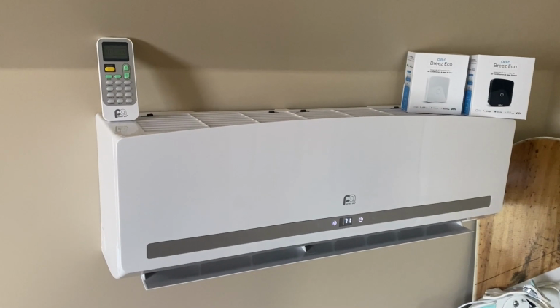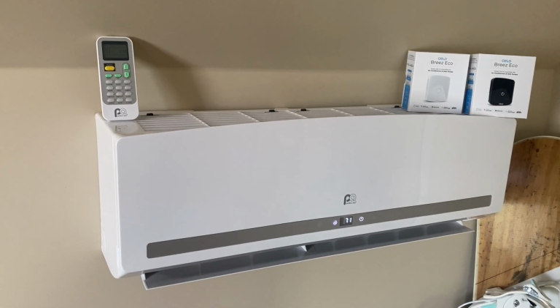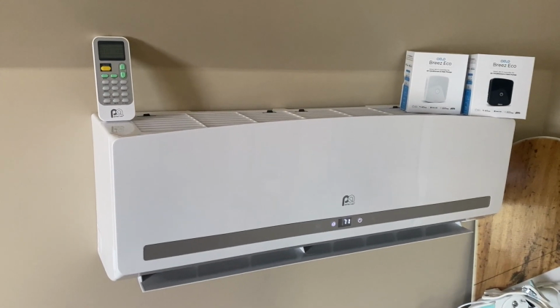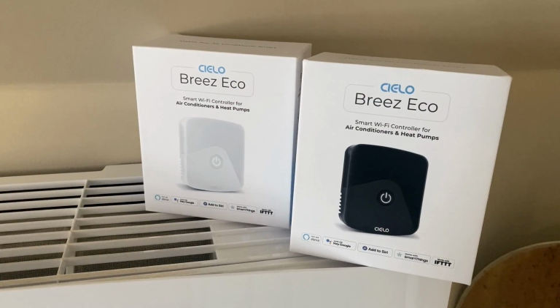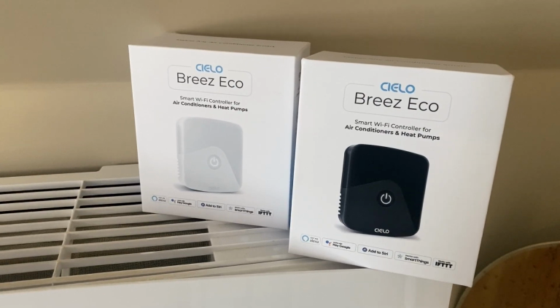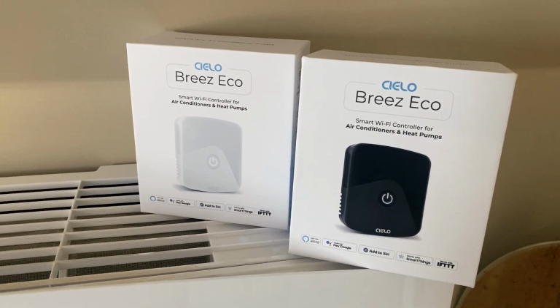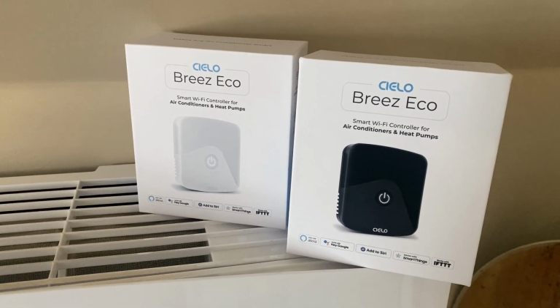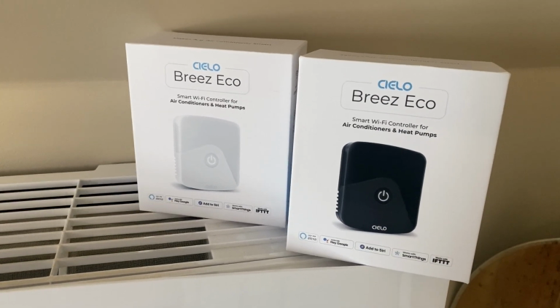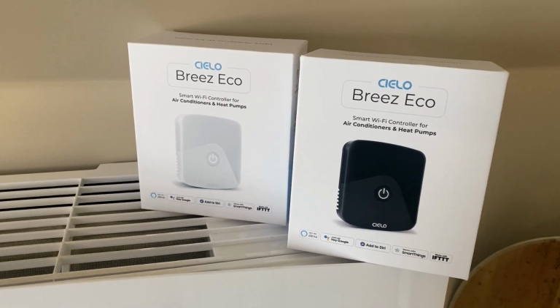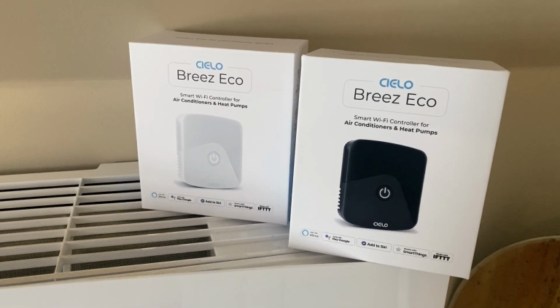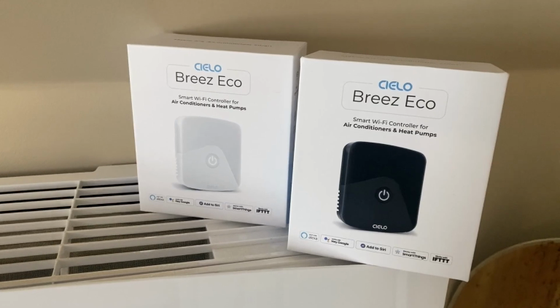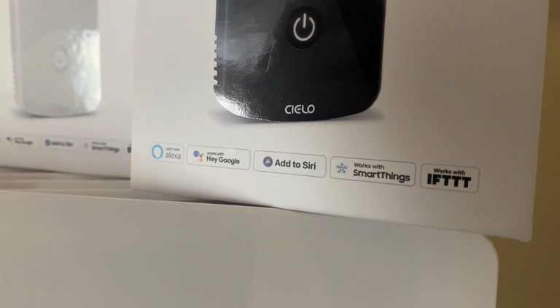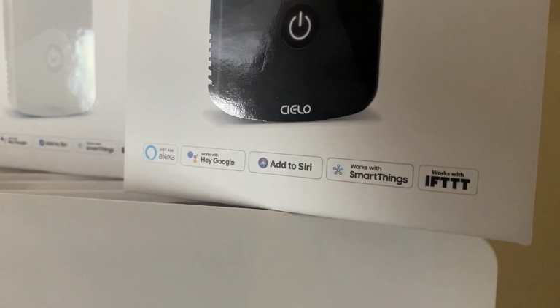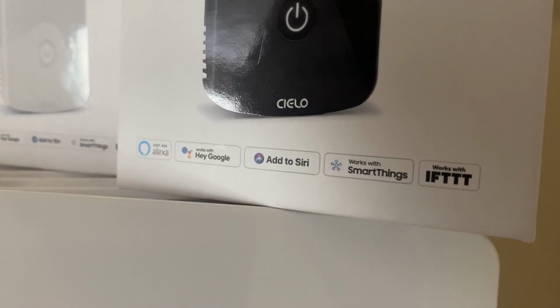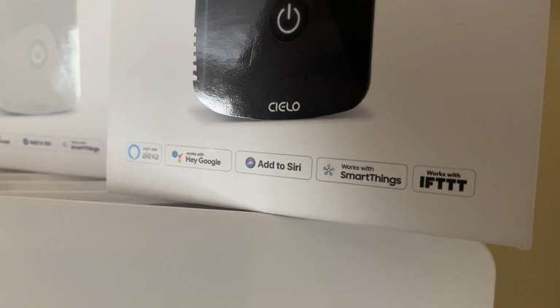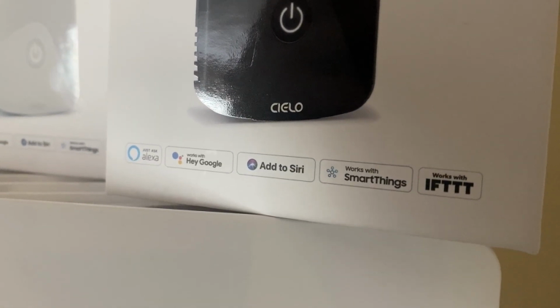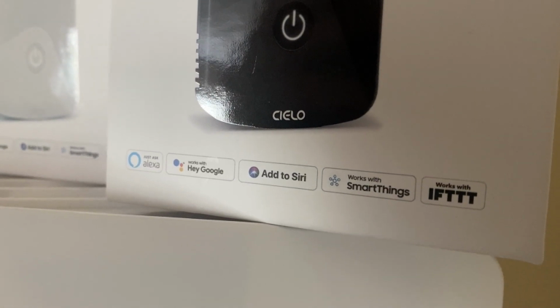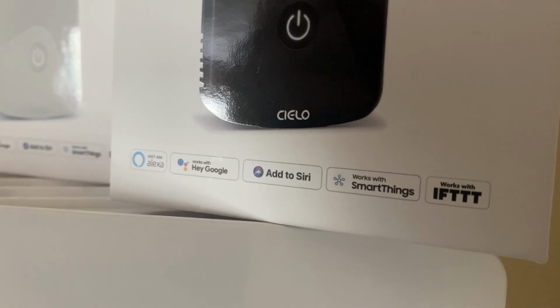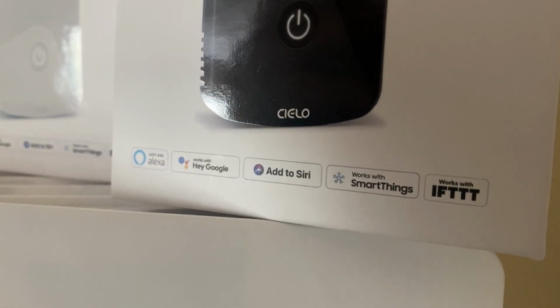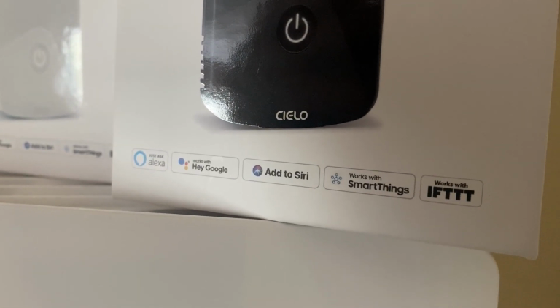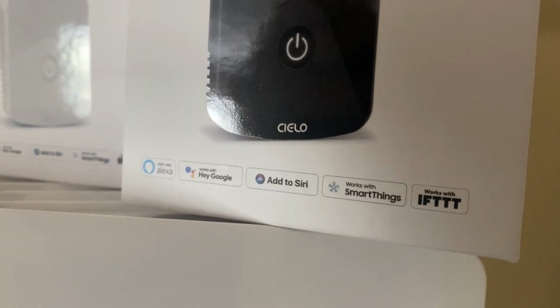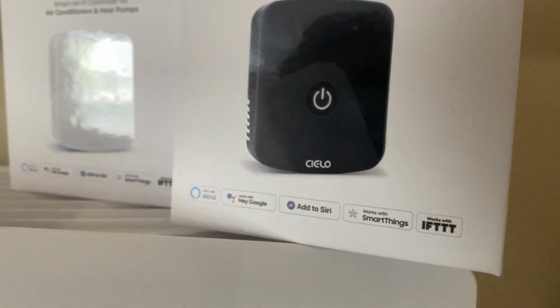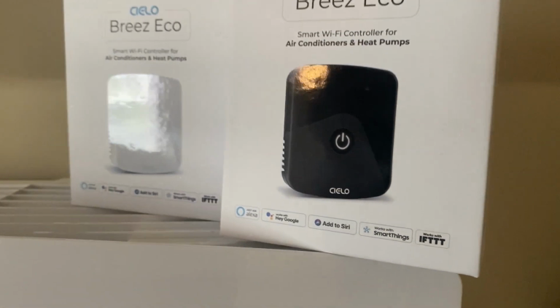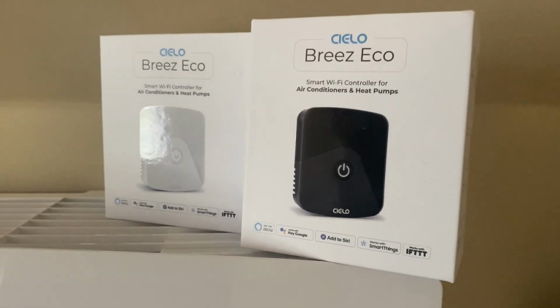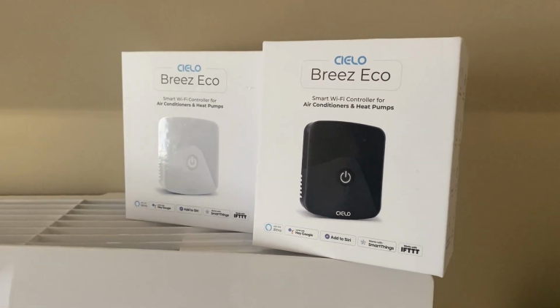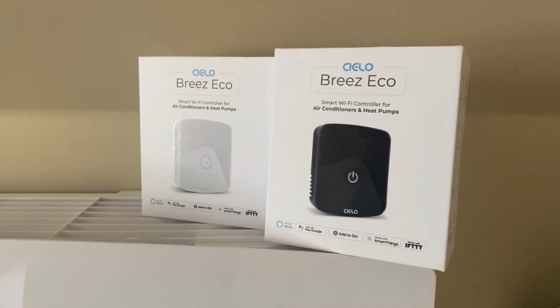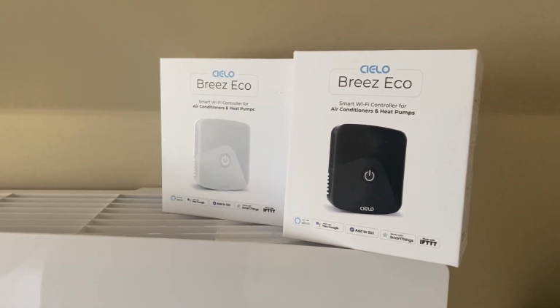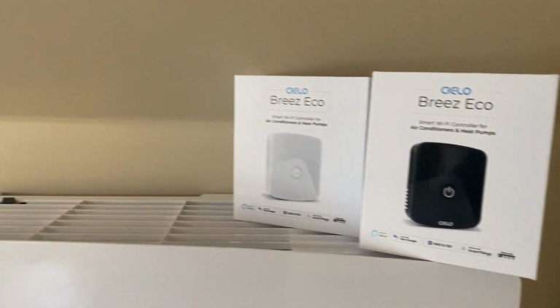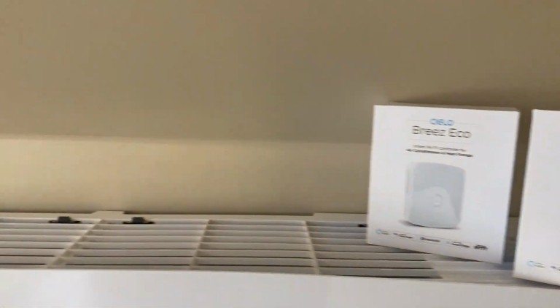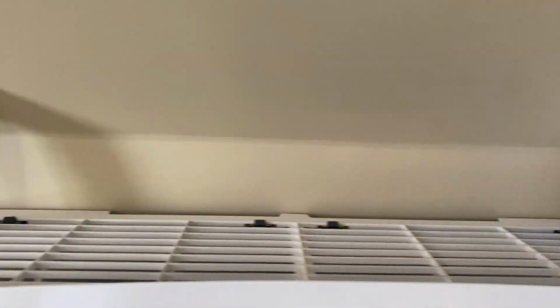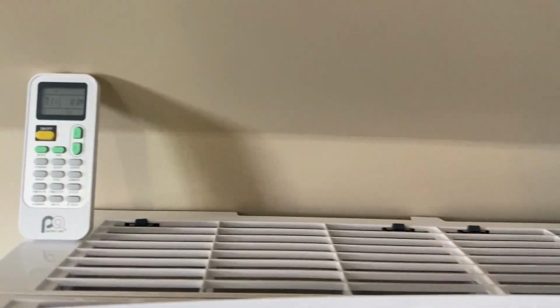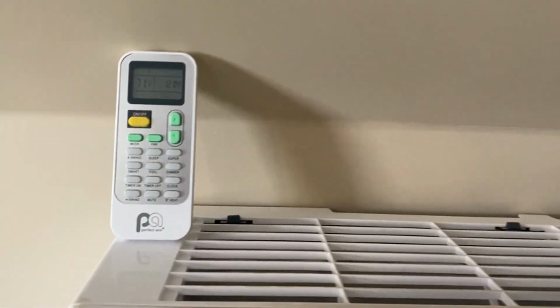The Silo Breeze Eco comes in a couple of different color options. I've got one of each — the white and the black — and they're very compatible with different types of technology. They work with Alexa, Google, Siri, SmartThings, as well as any IFTTT devices.